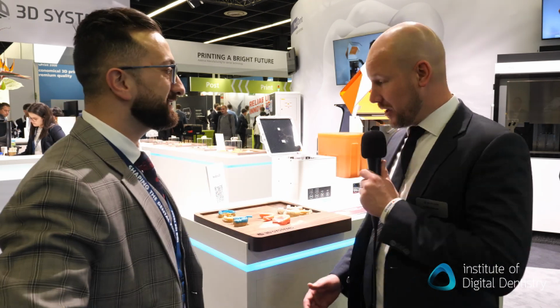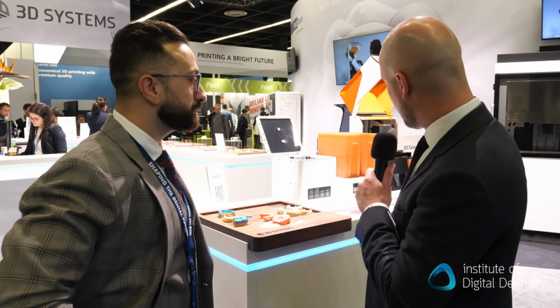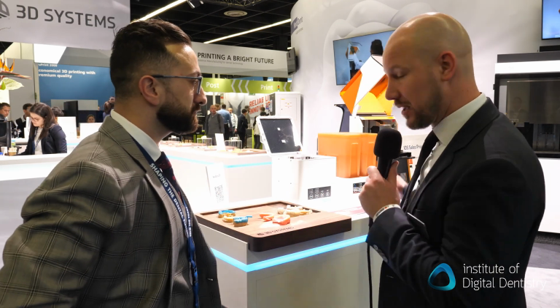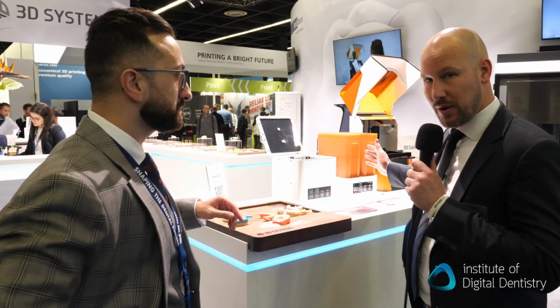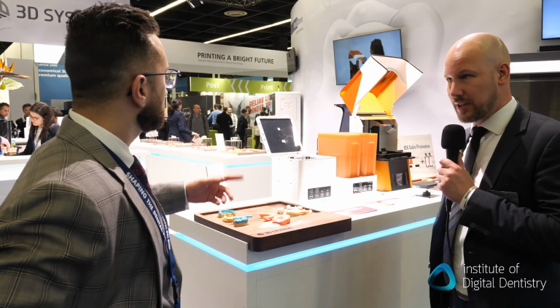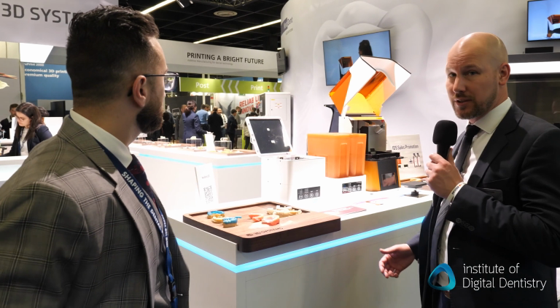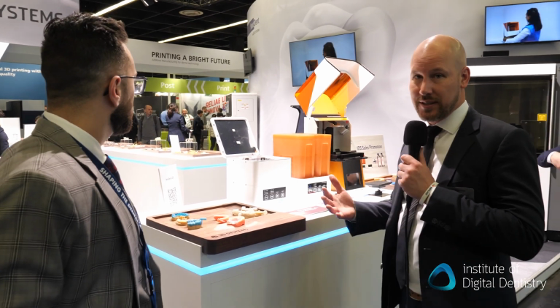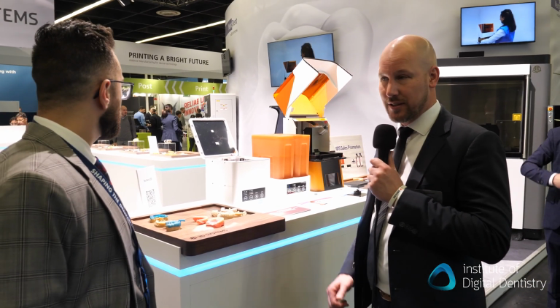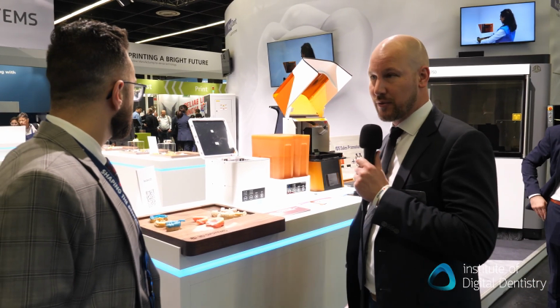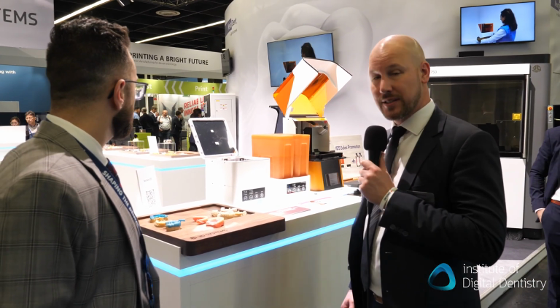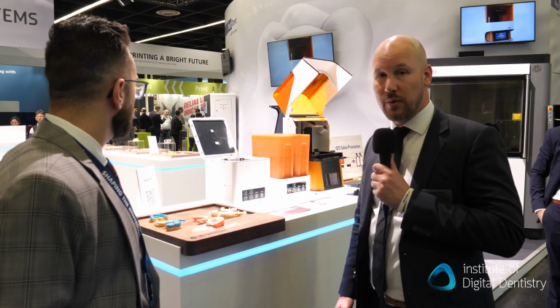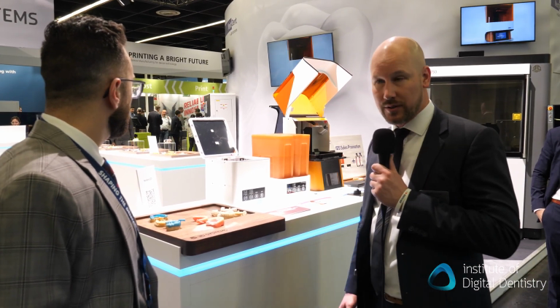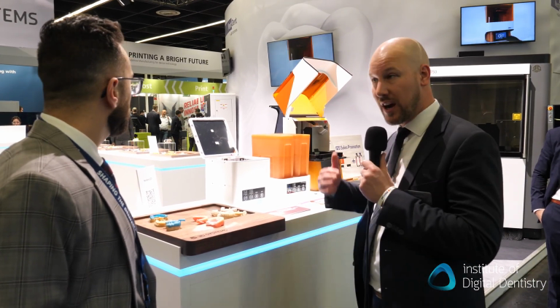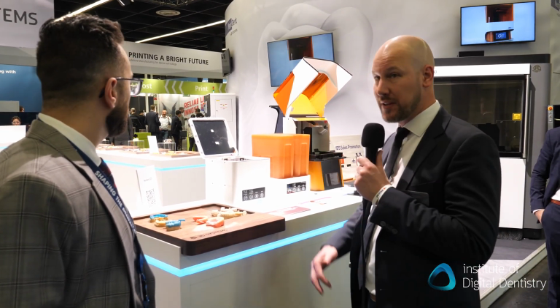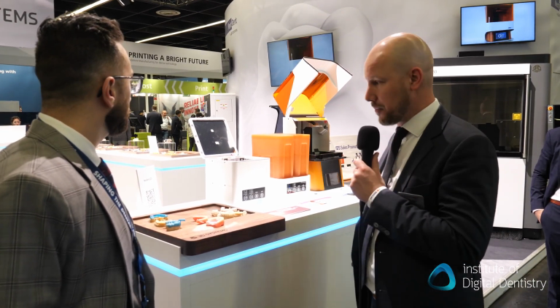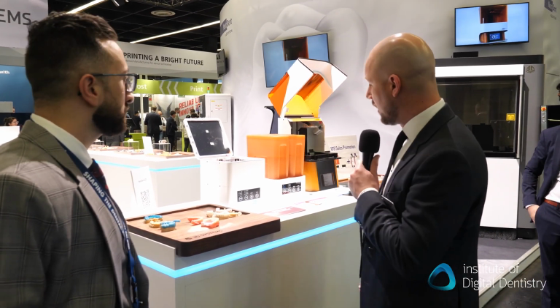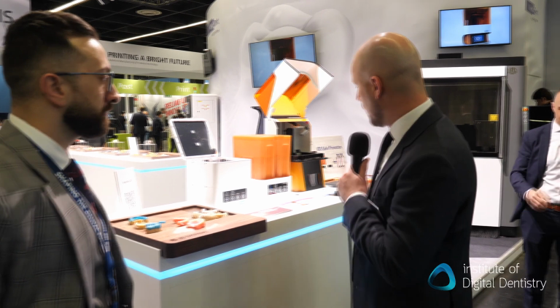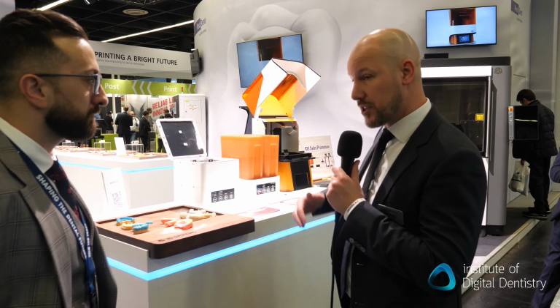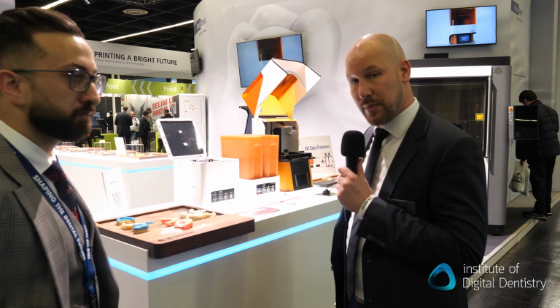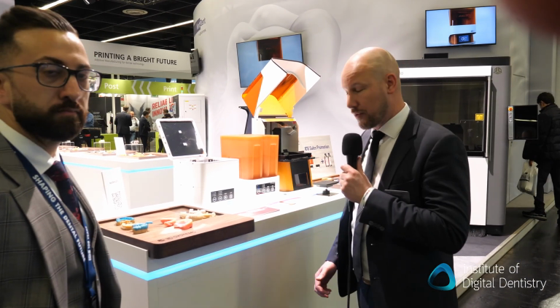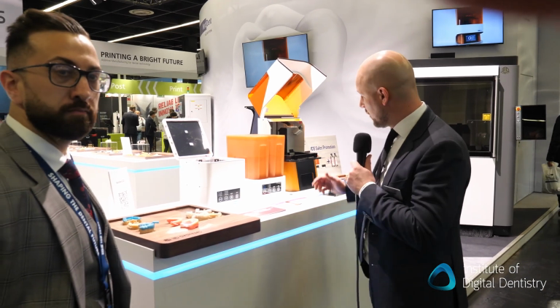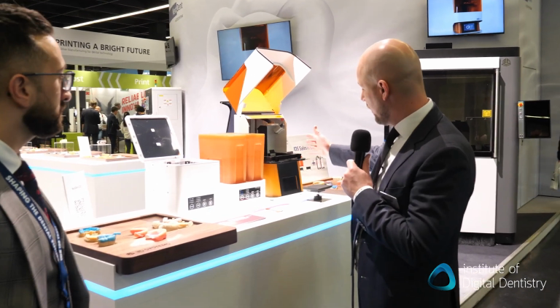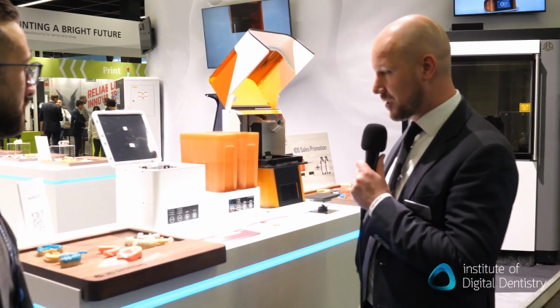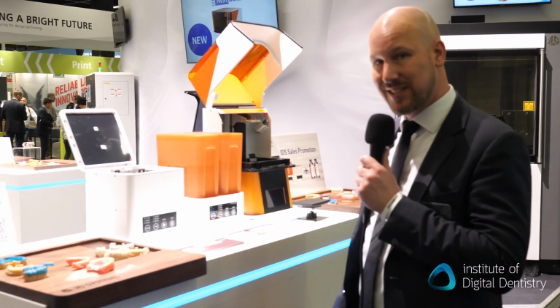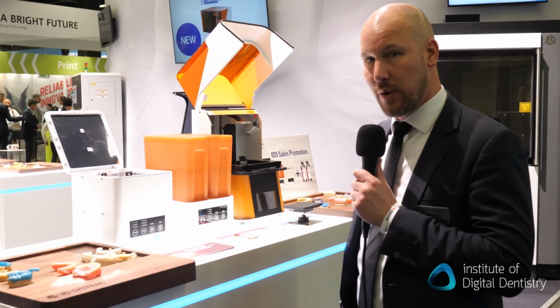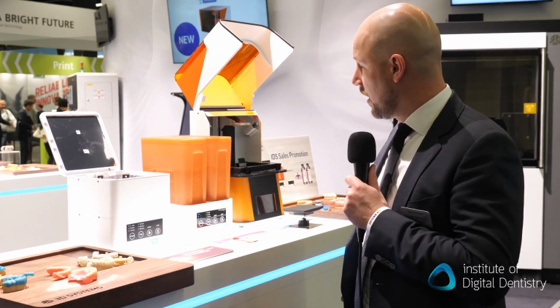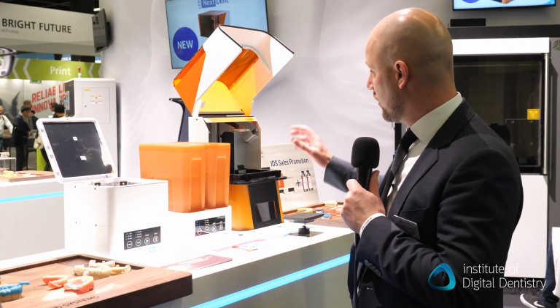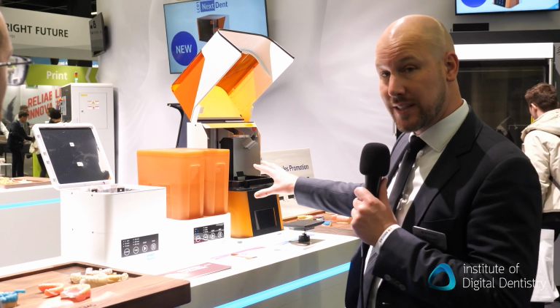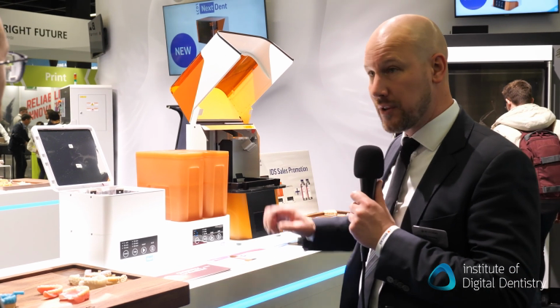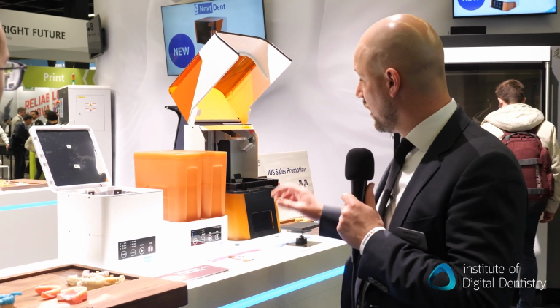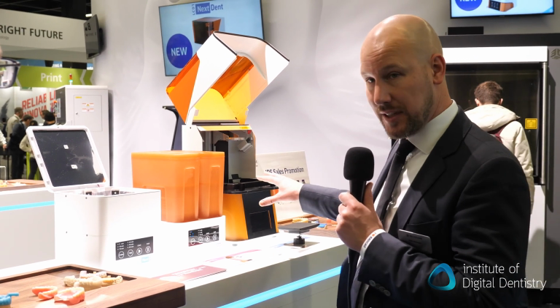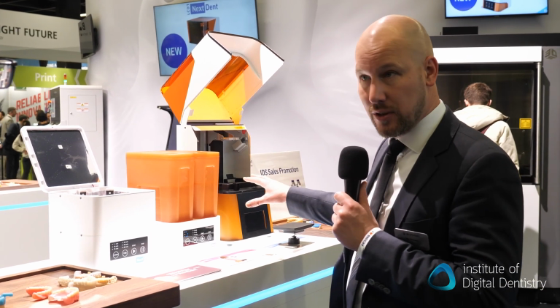Over here, we have our new LCD-1 3D printer. NextDent is known for the NextDent 5100, which is a high-speed DLP printer. But to bridge the gap in the portfolio, we announced this LCD-1, a small desktop printer with LCD technology.